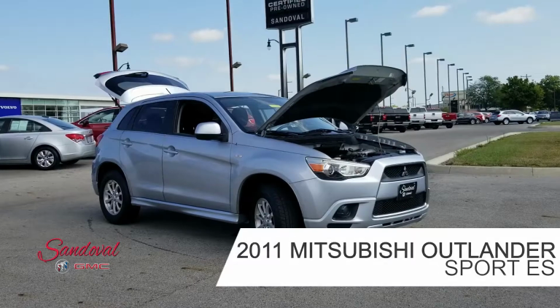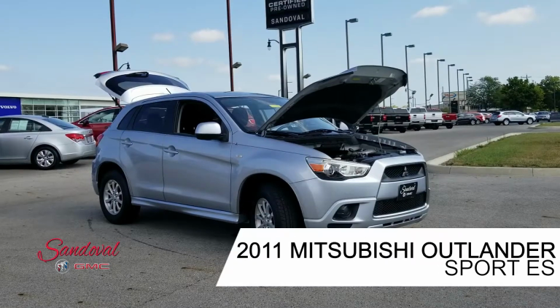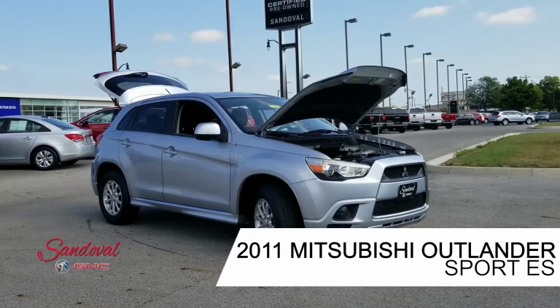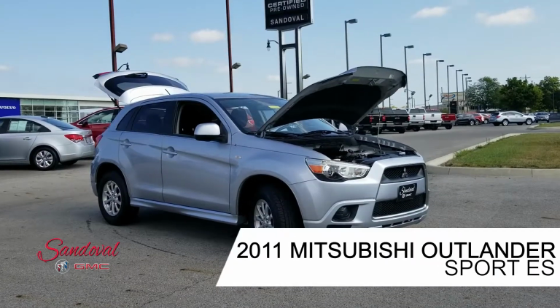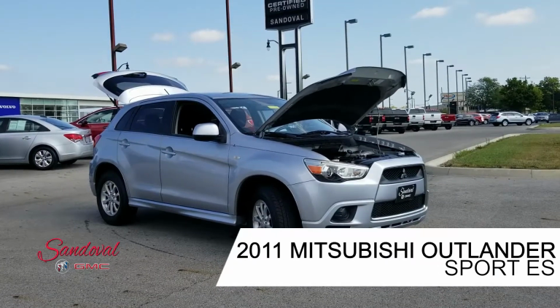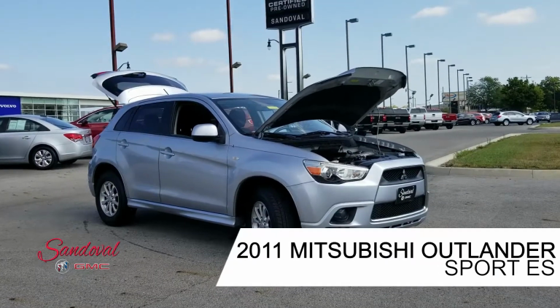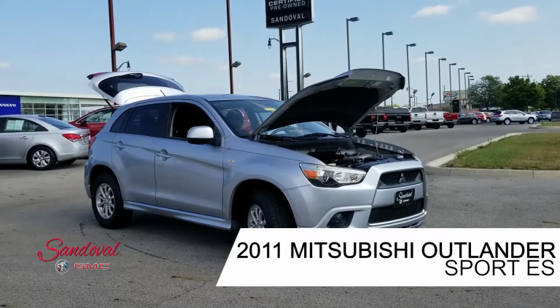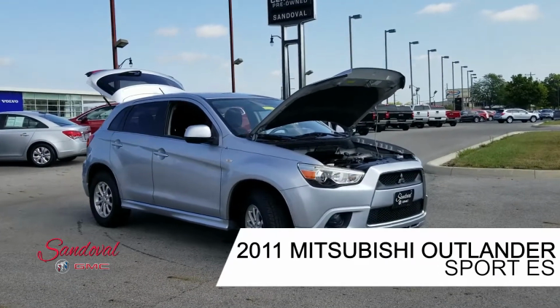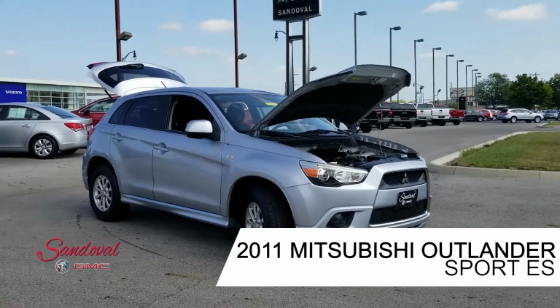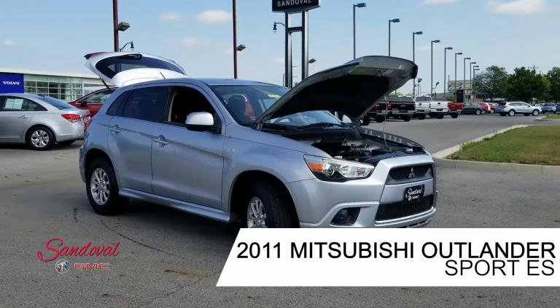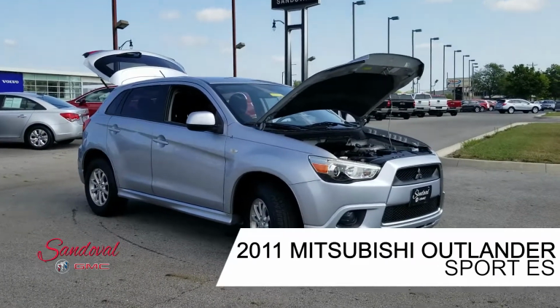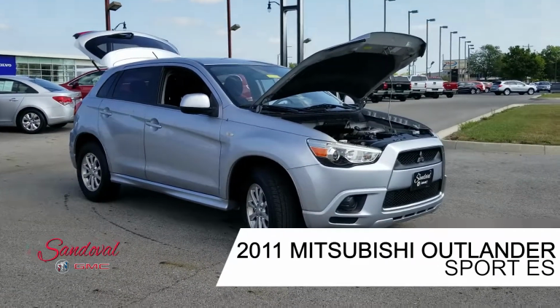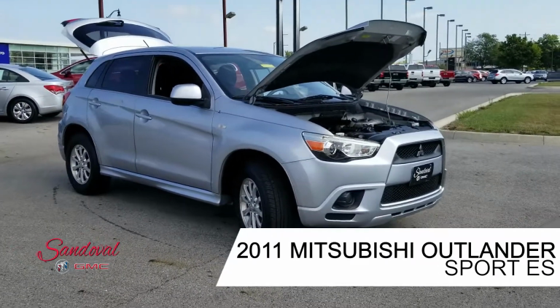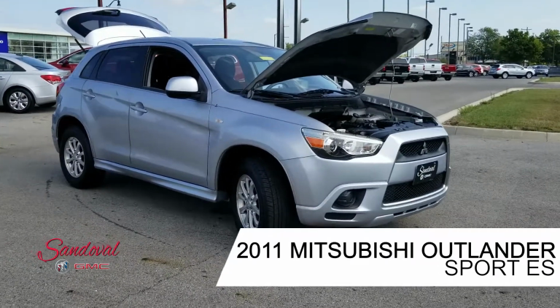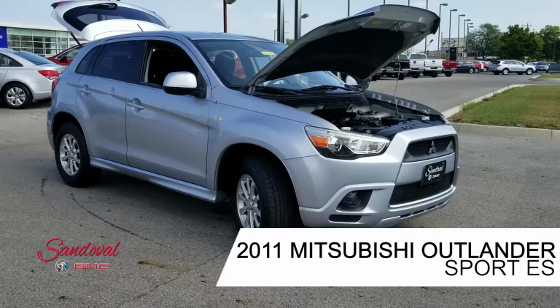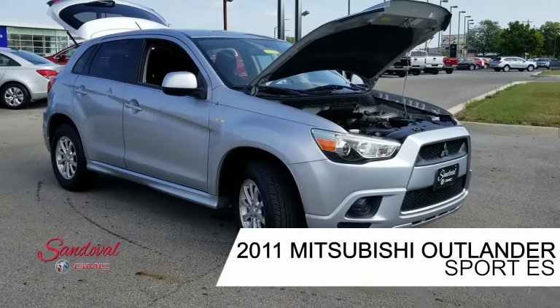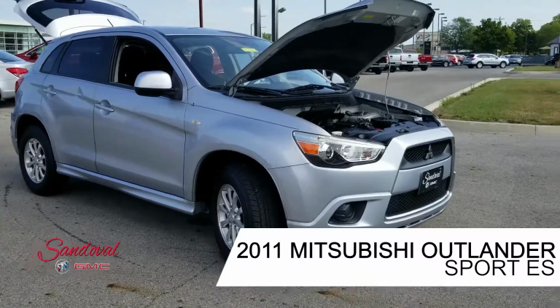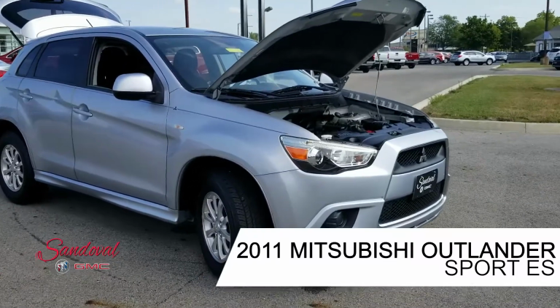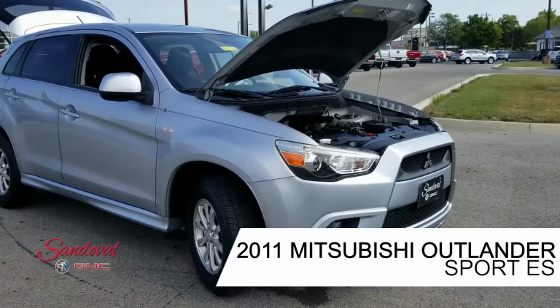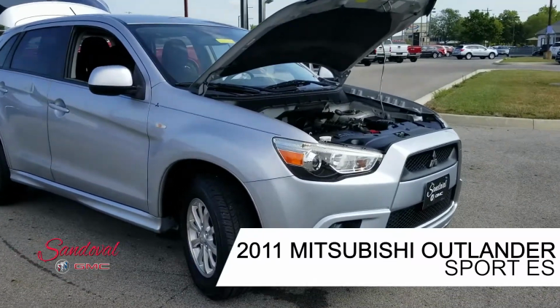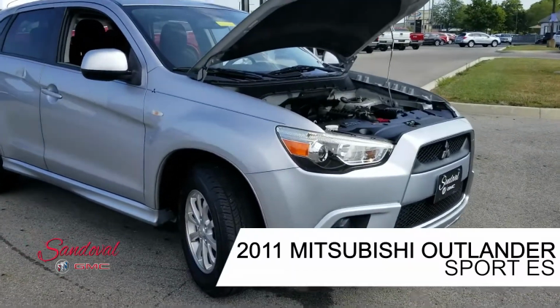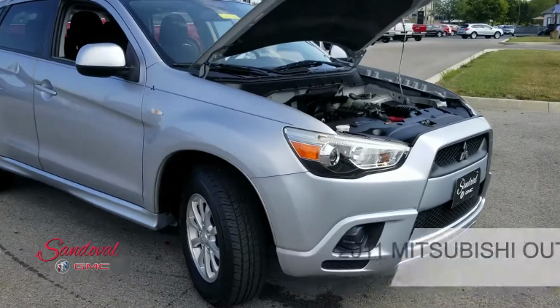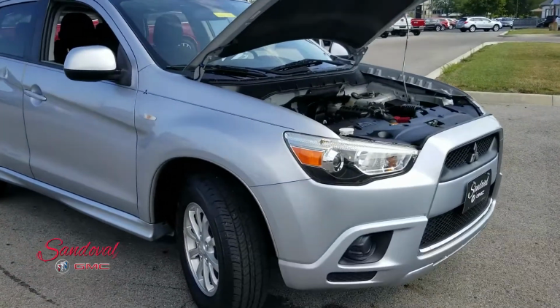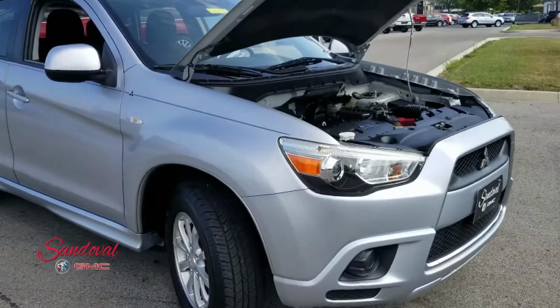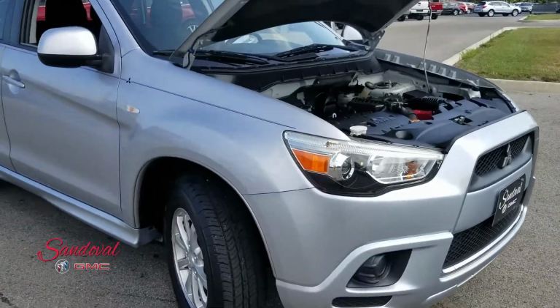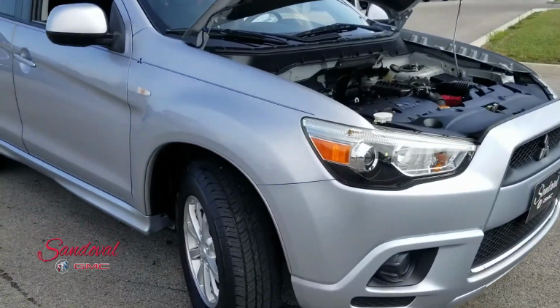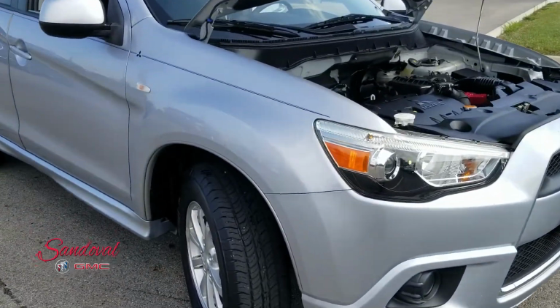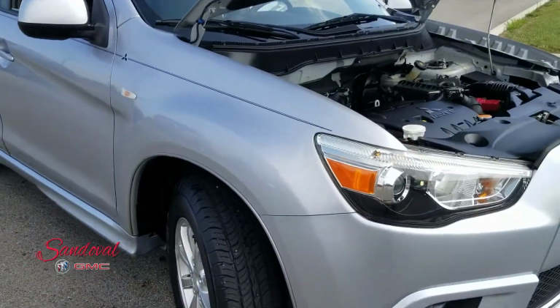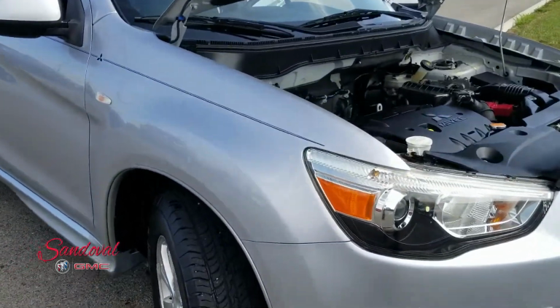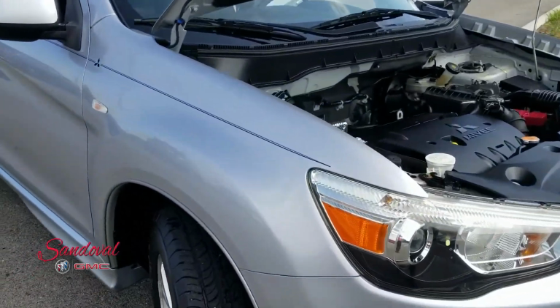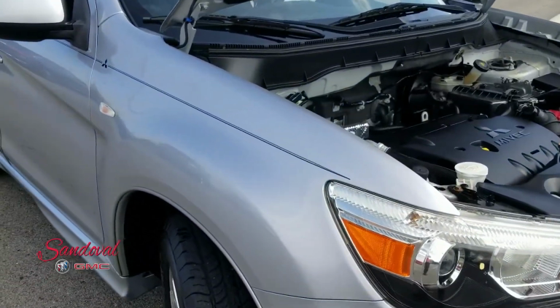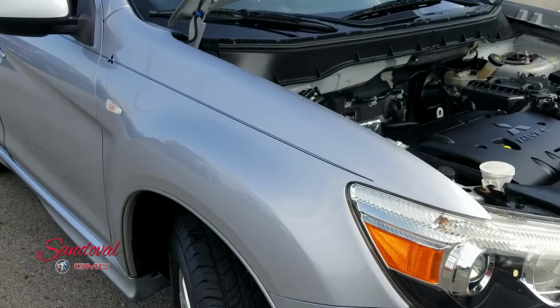Hey Internet! Jeremy here at Sandoval Buick GMC with your walk around. Today I have this 2011 Mitsubishi Outlander Sport in a Quicksilver paint job.